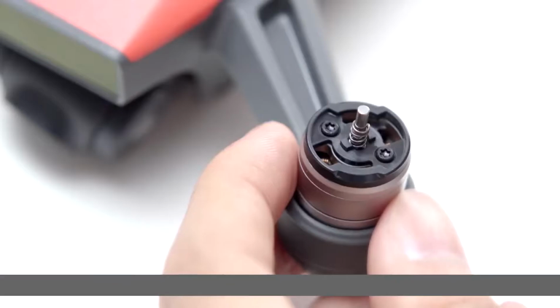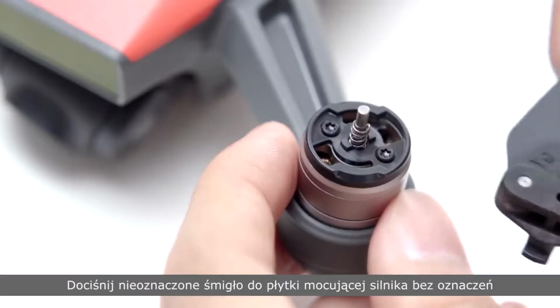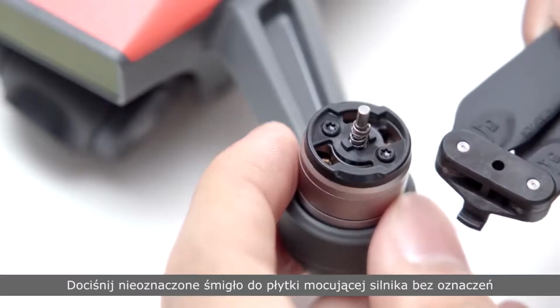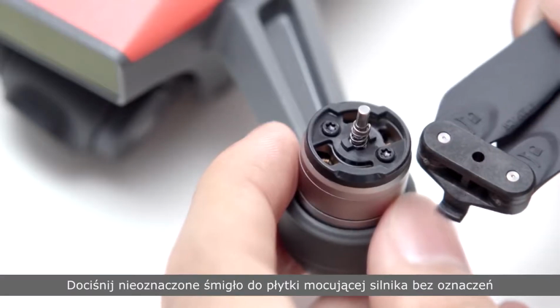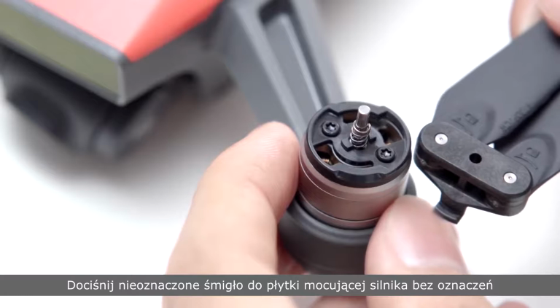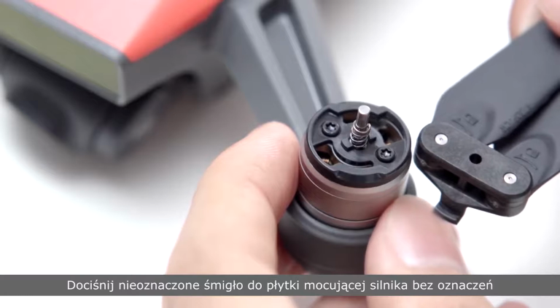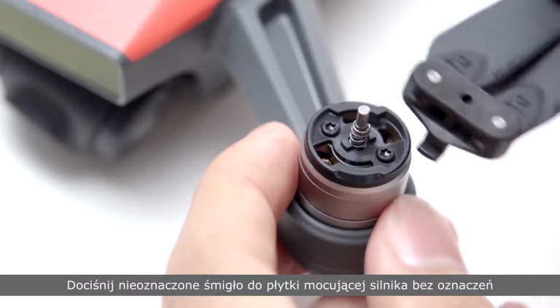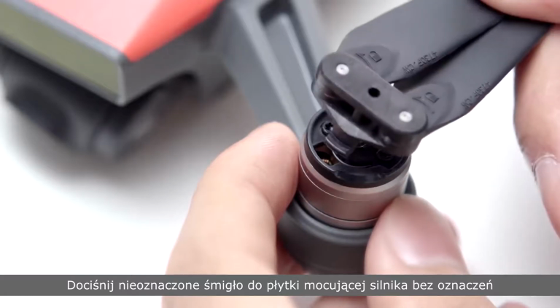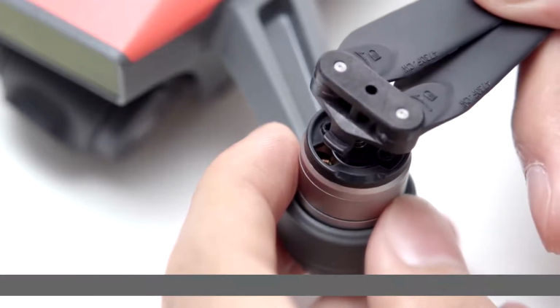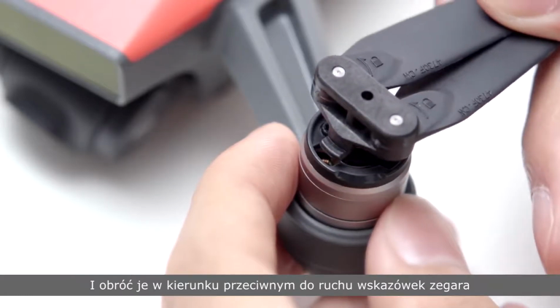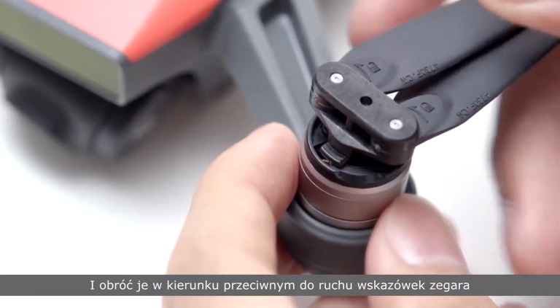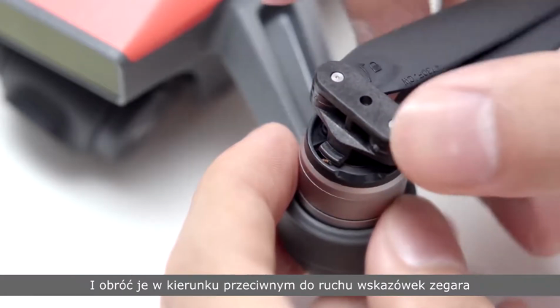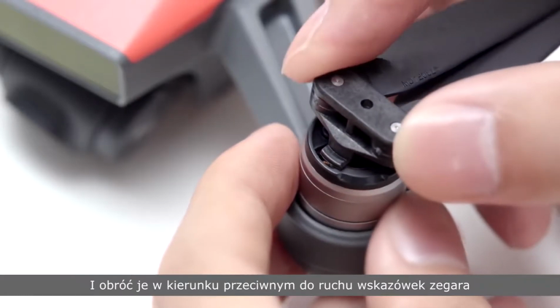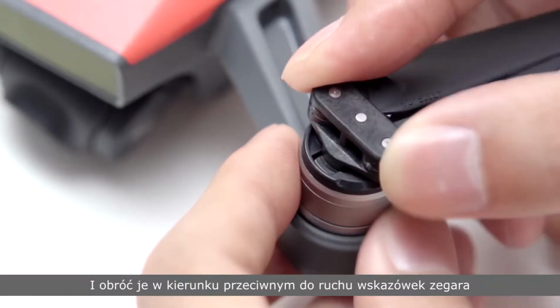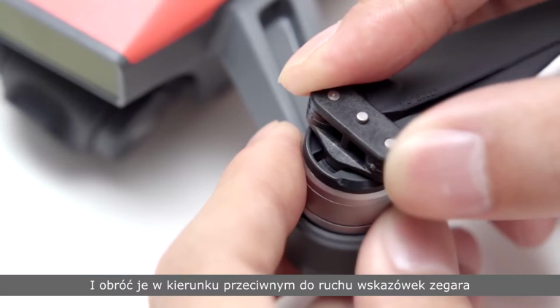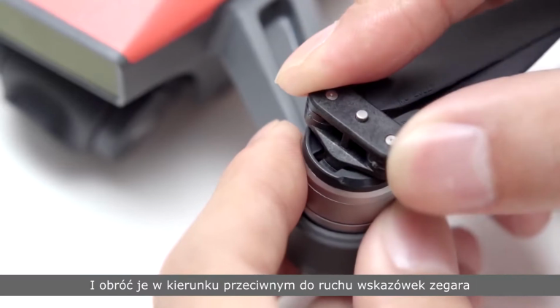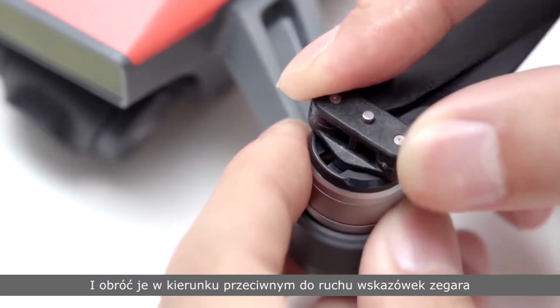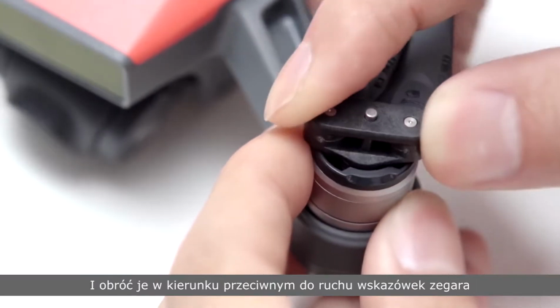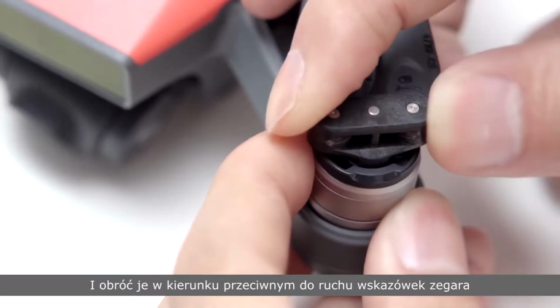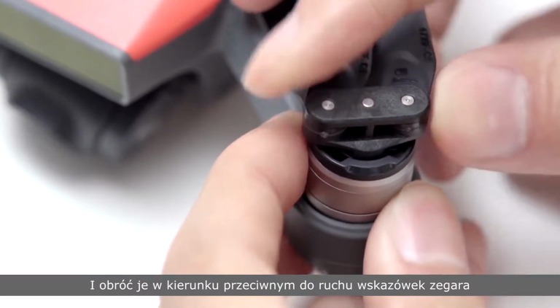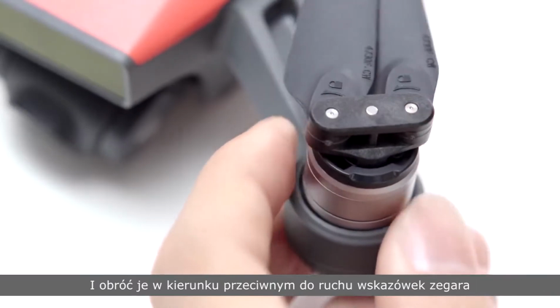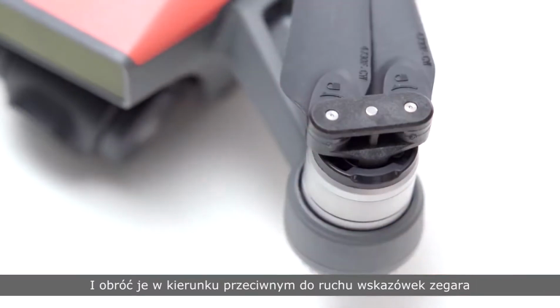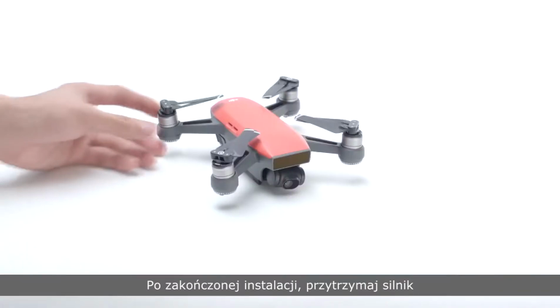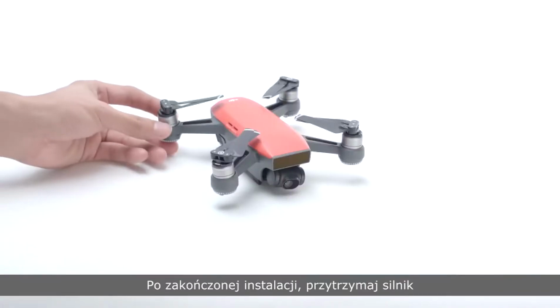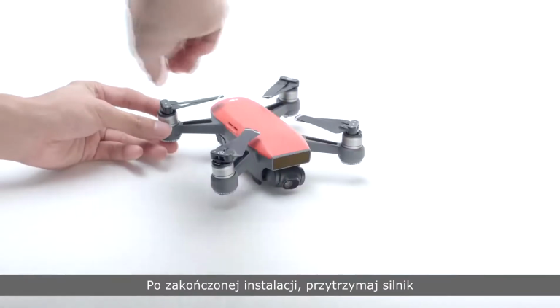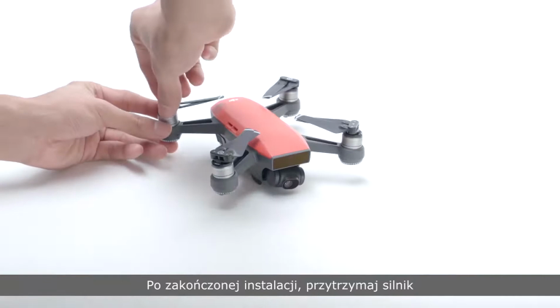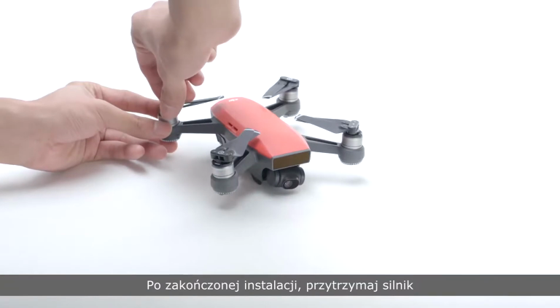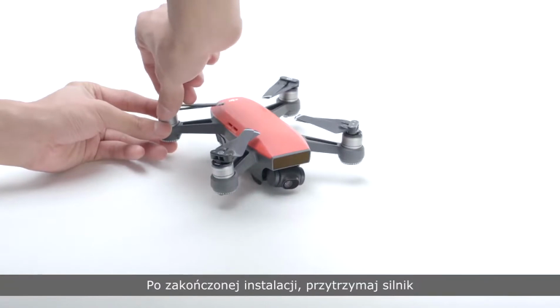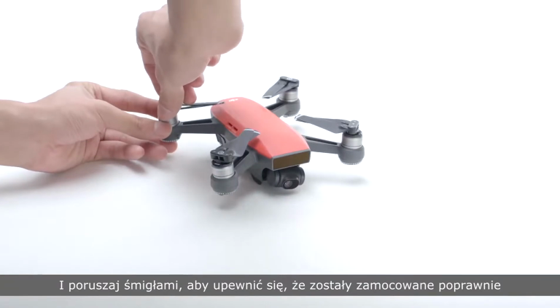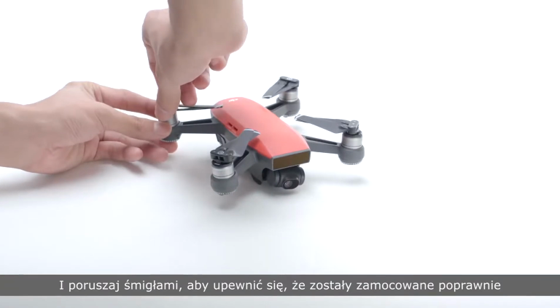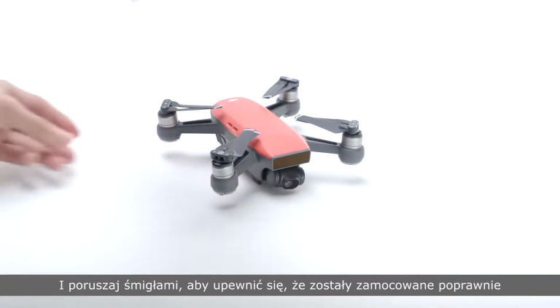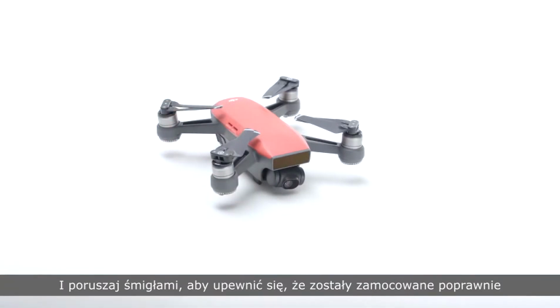Attach the unmarked propellers to the mounting plates without marks and rotate anti-clockwise to lock them. After installation, hold the motor and rotate the propellers to check they are mounted in place.